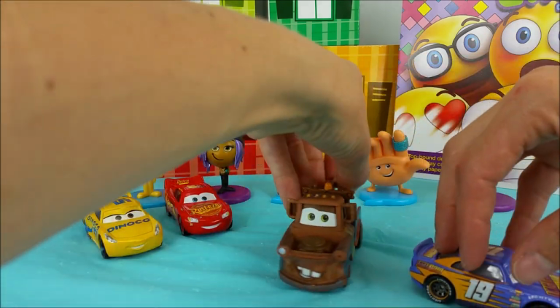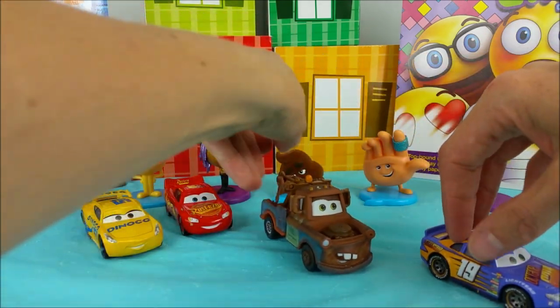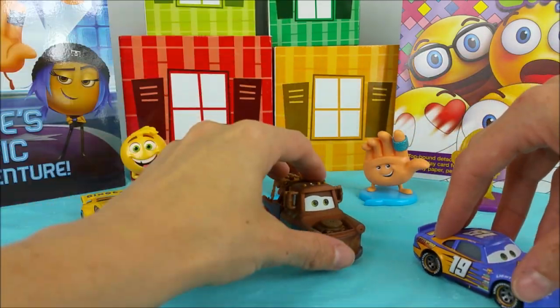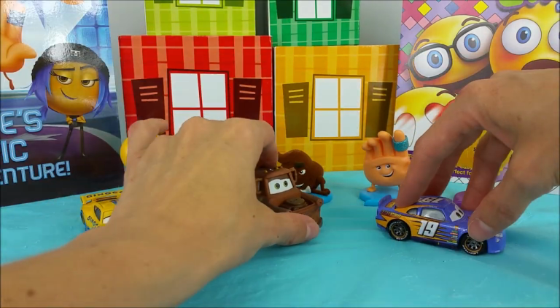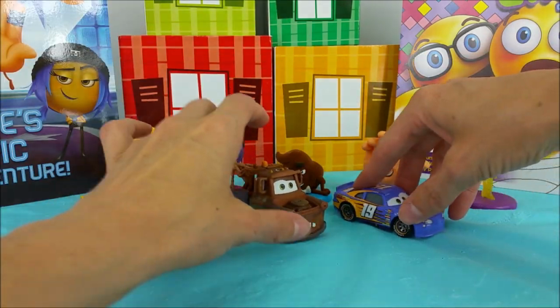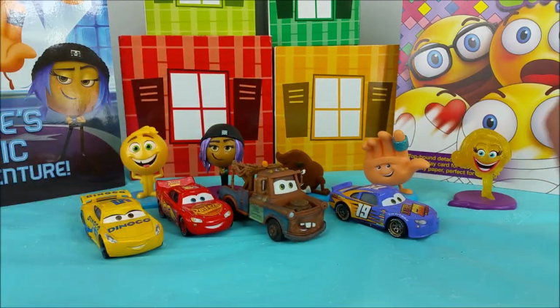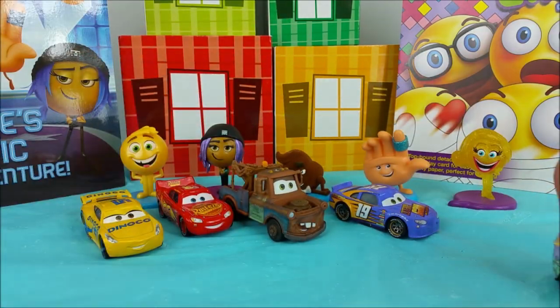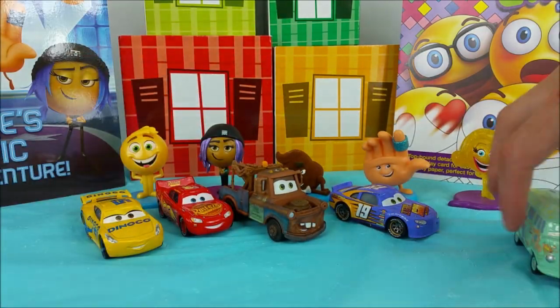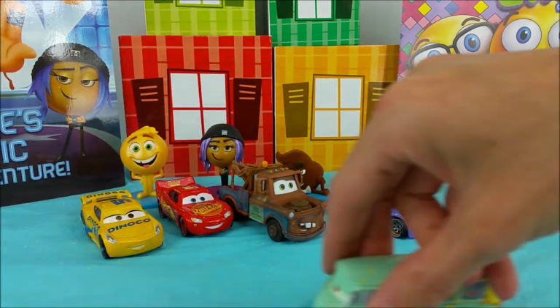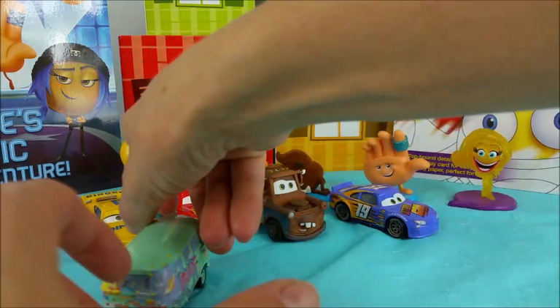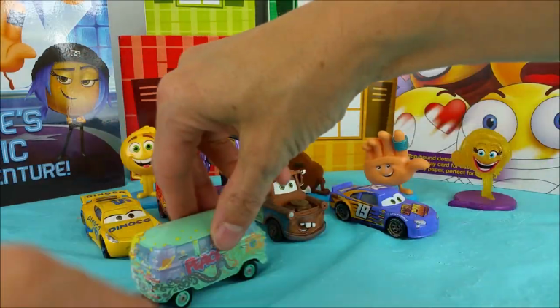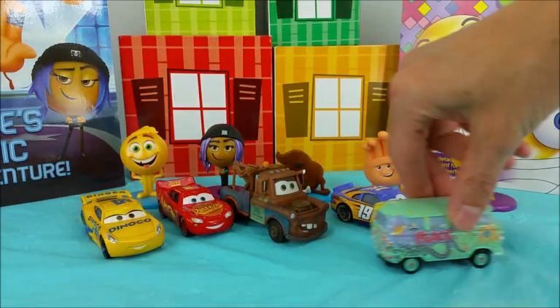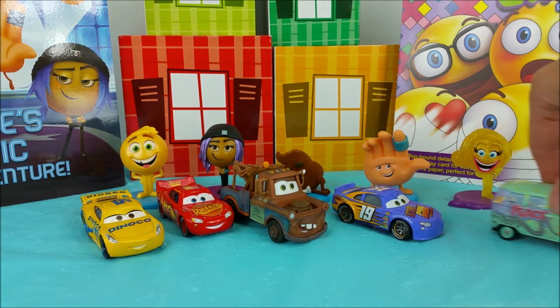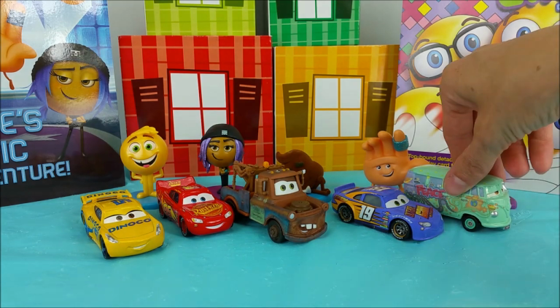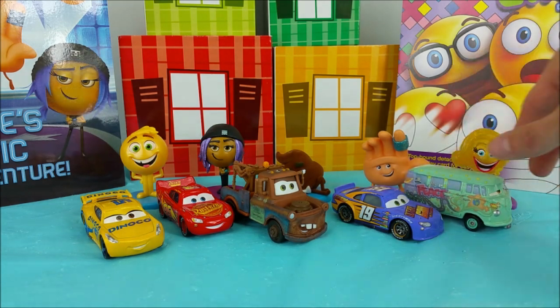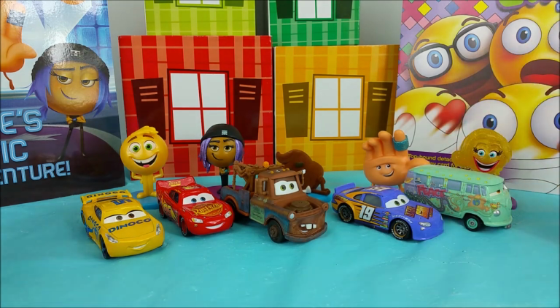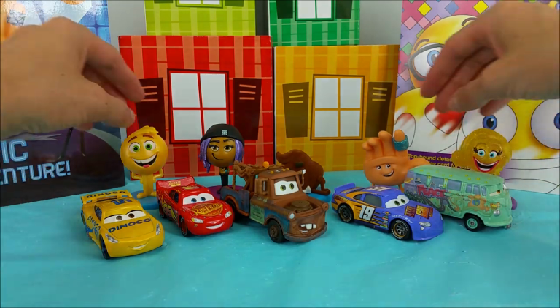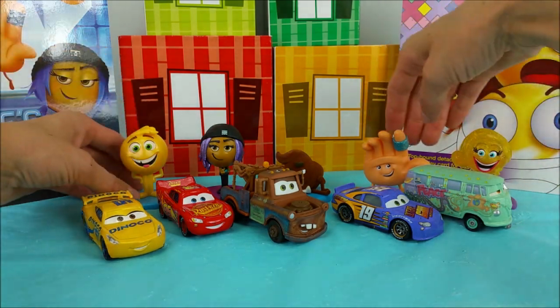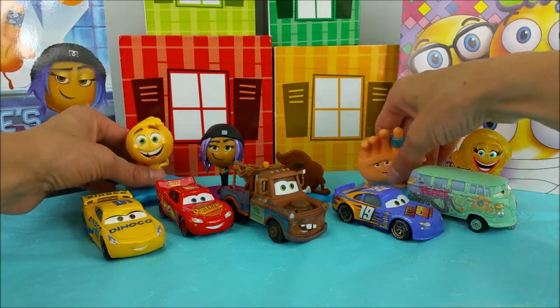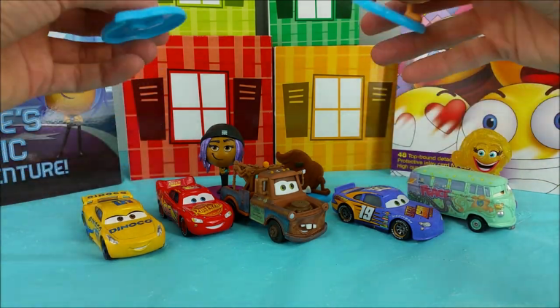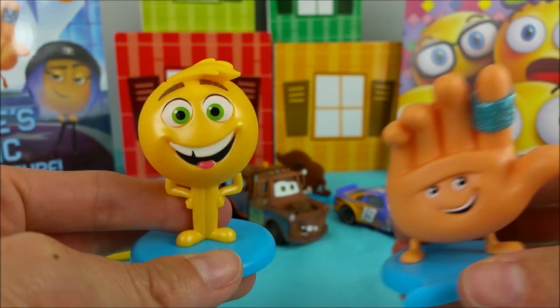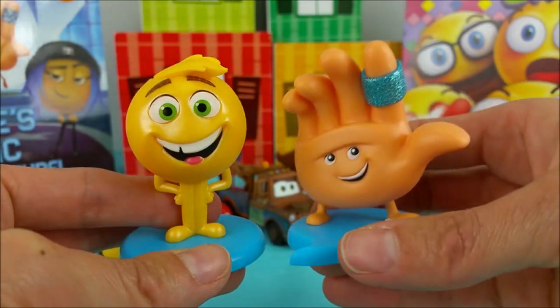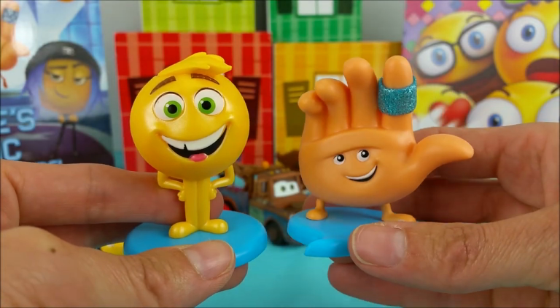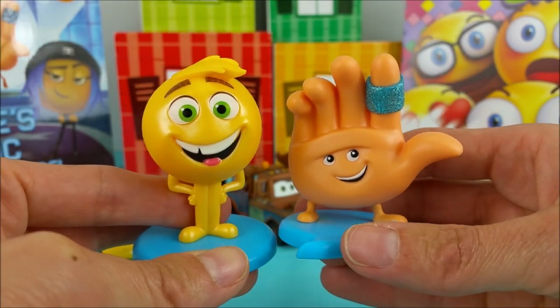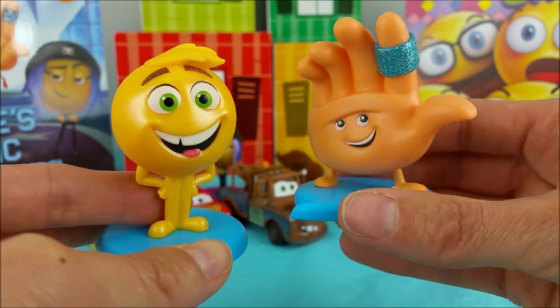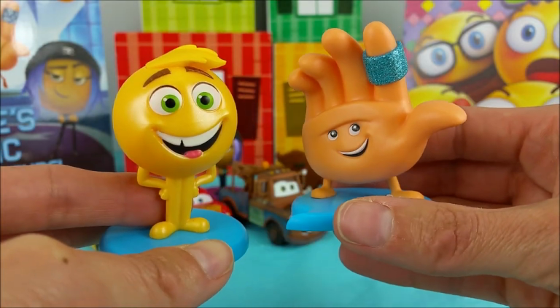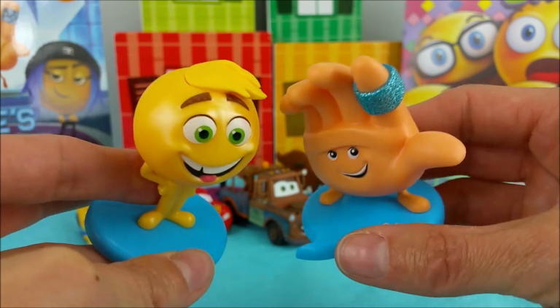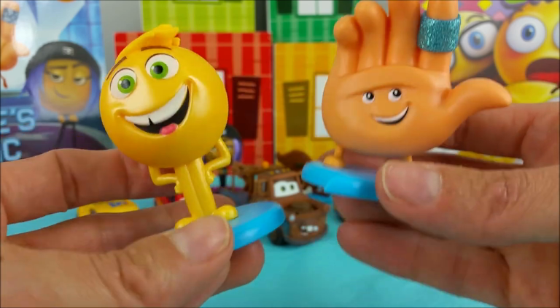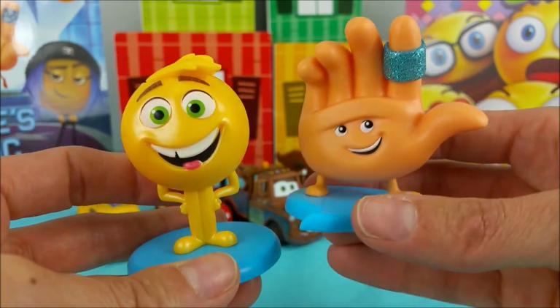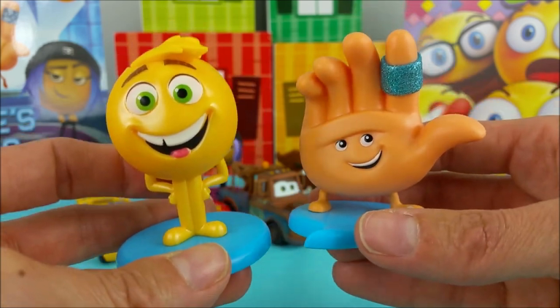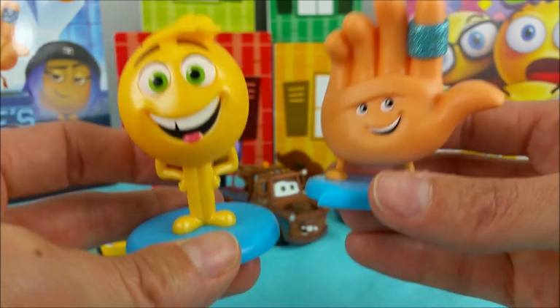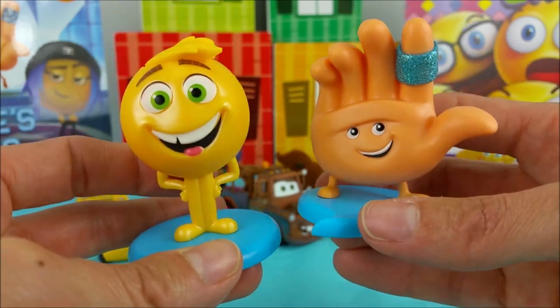All right, Mater, watch out. Okay, Fillmore, park it up. Are you guys all ready for story time? How about Eugene and High Five, are you guys ready? Let's get started on this book.